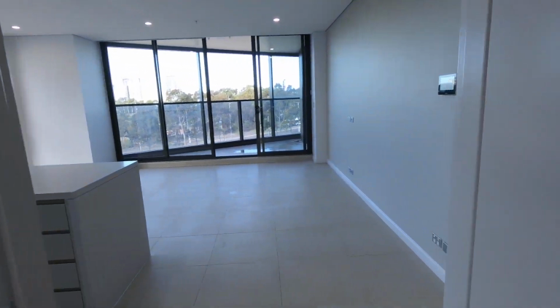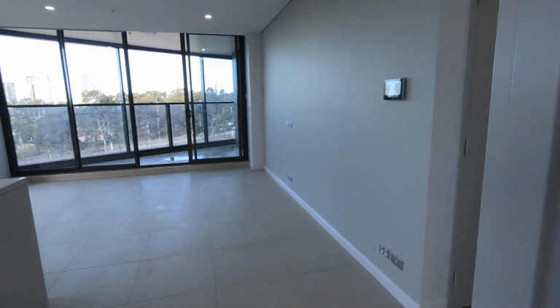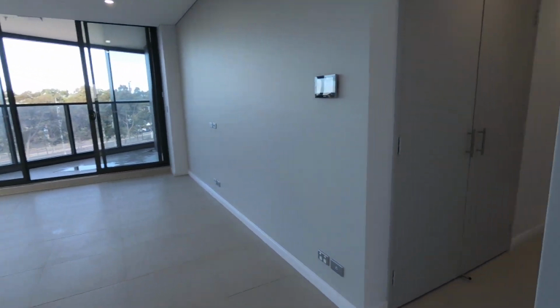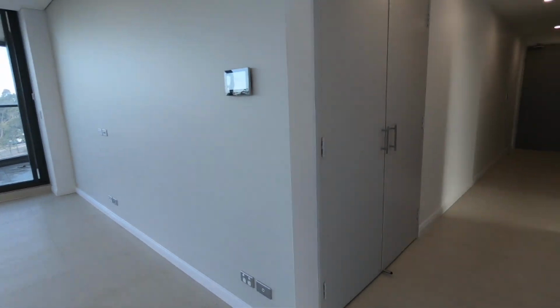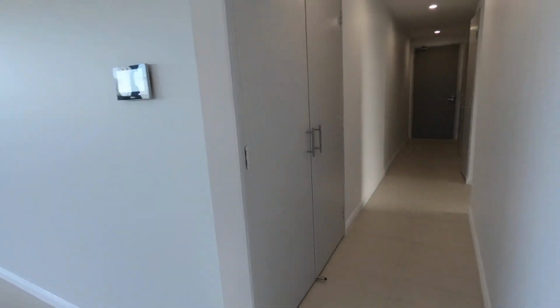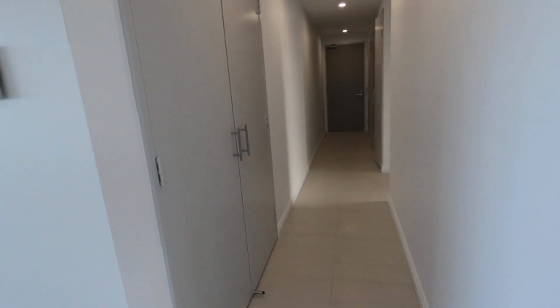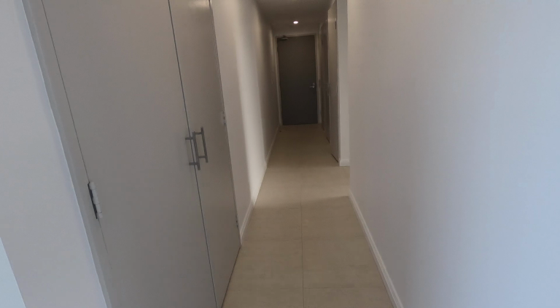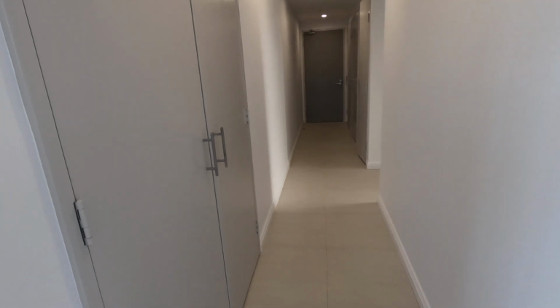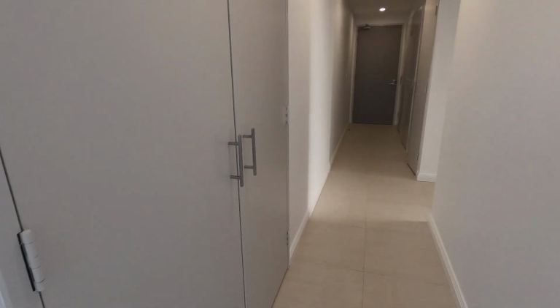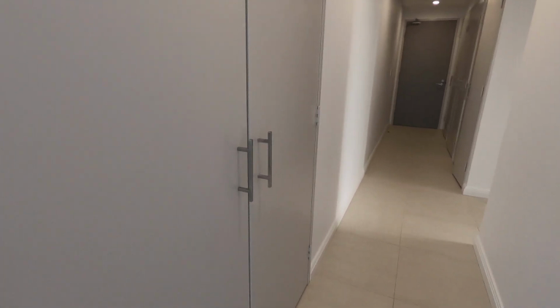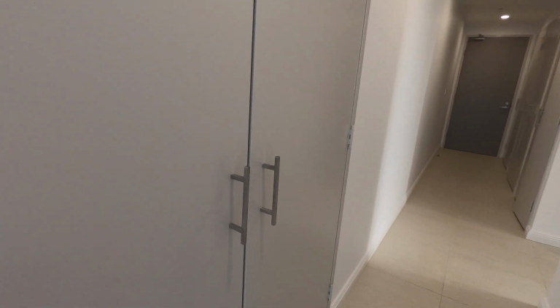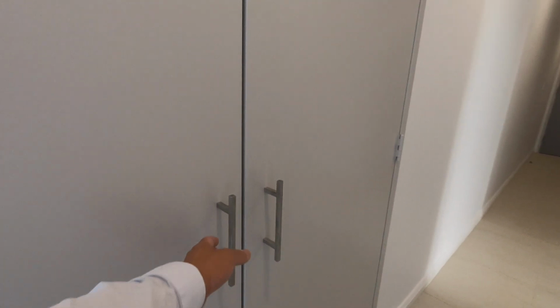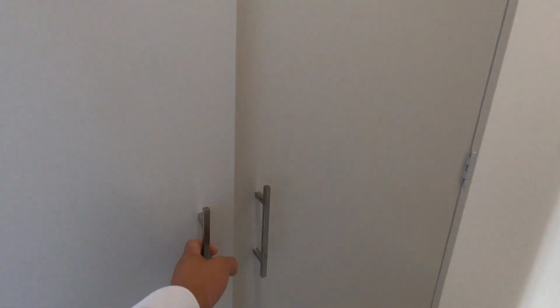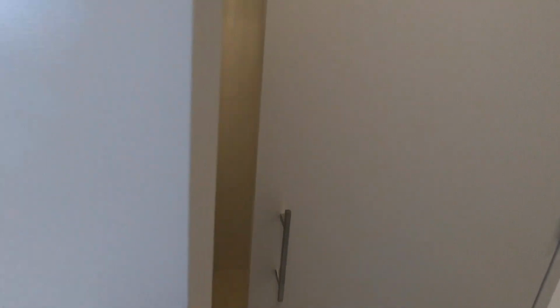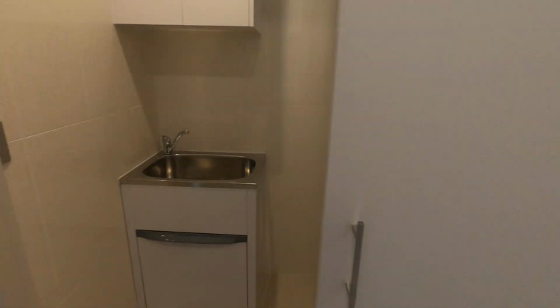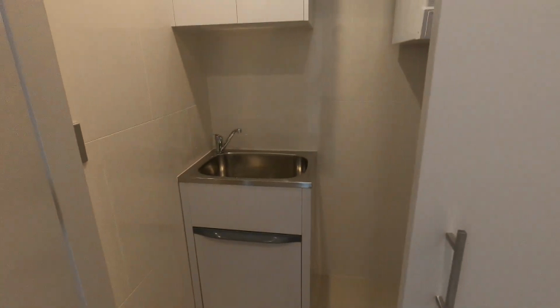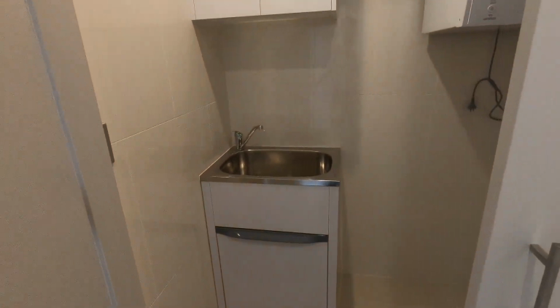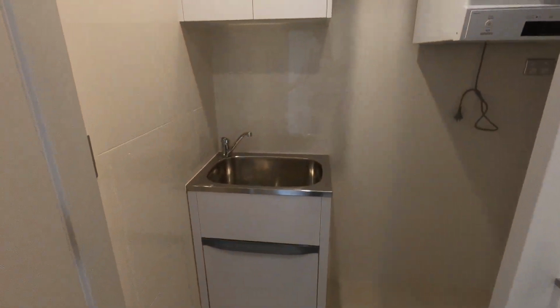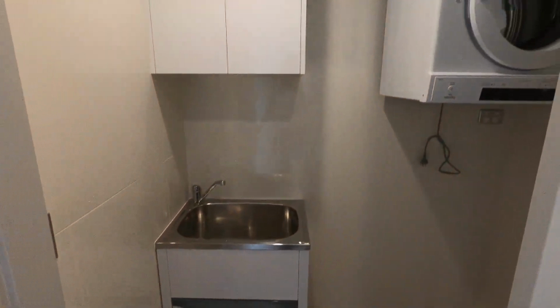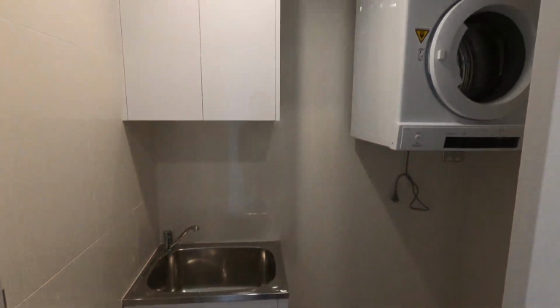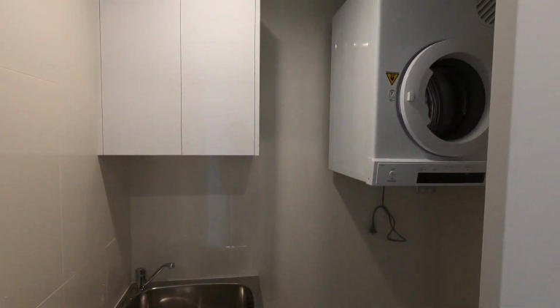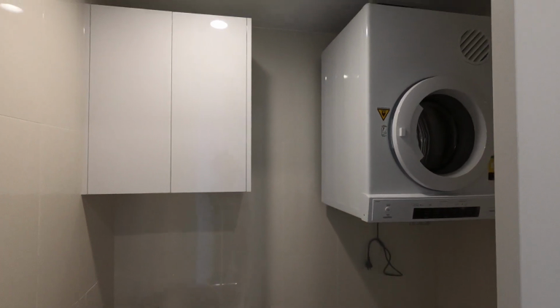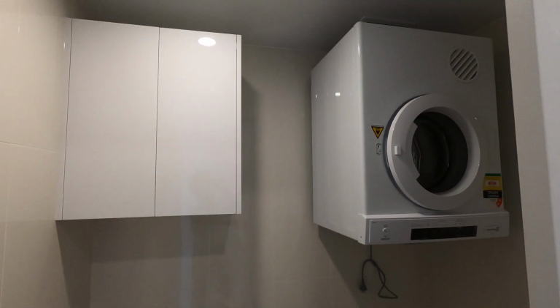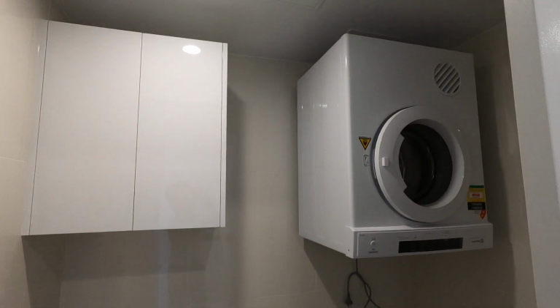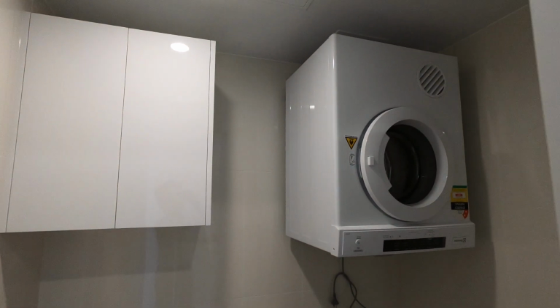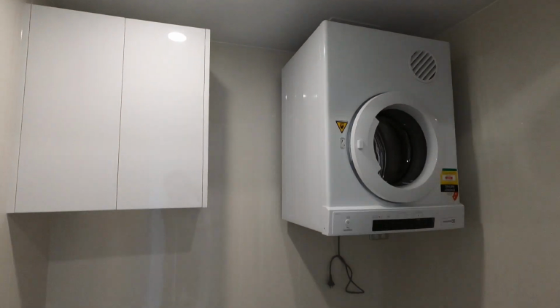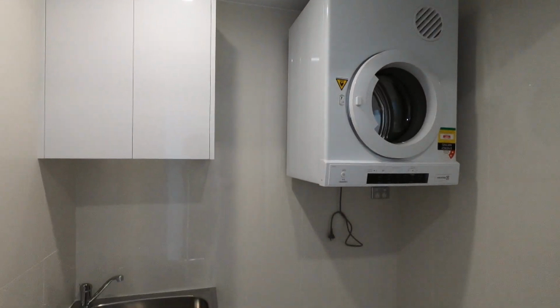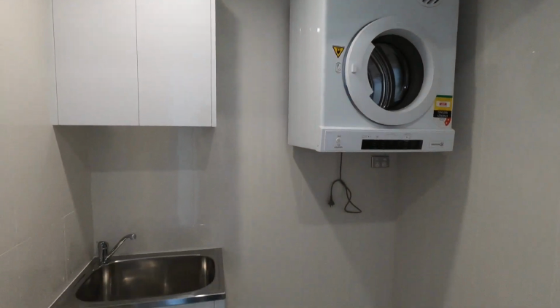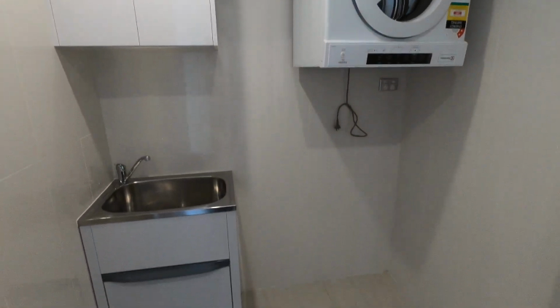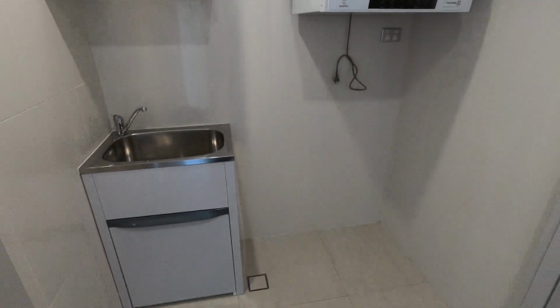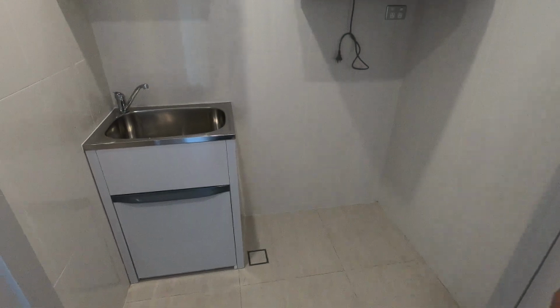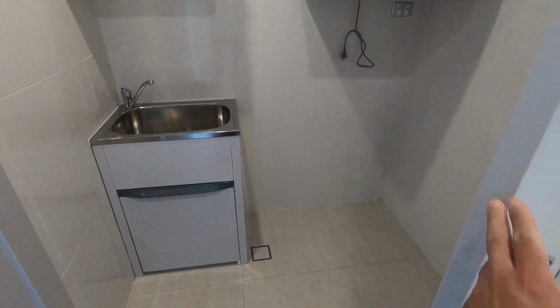And here you have a laundry with the dryer provided.